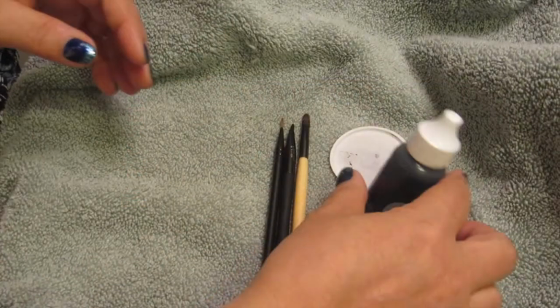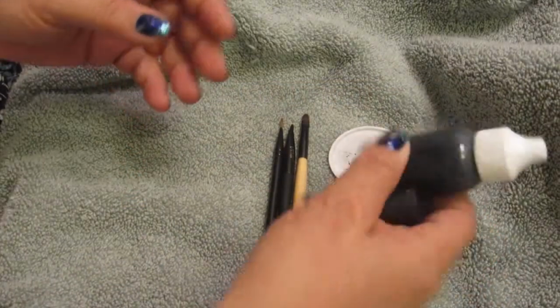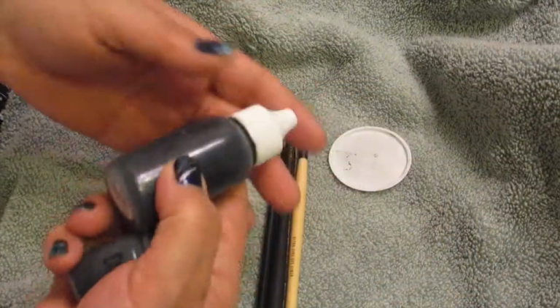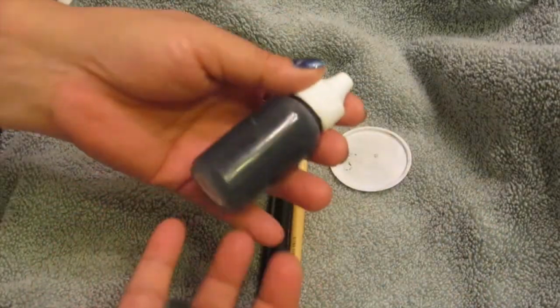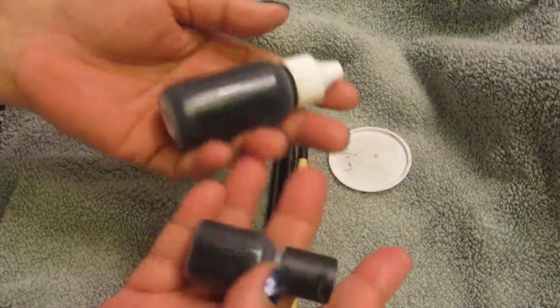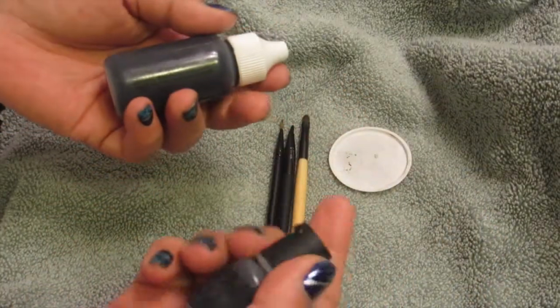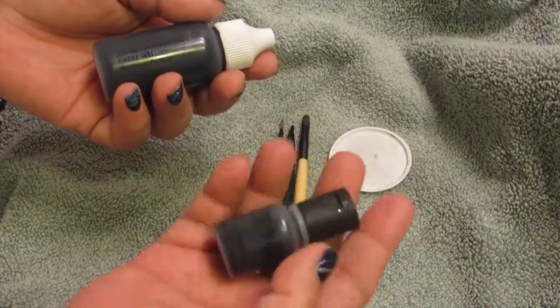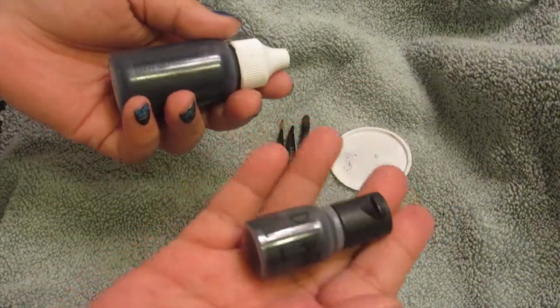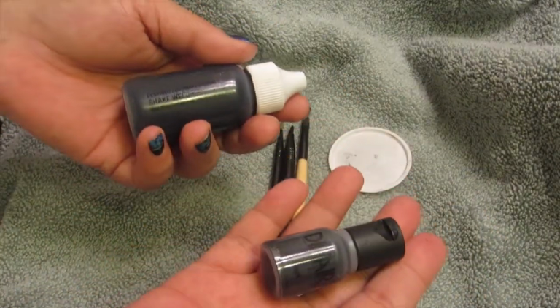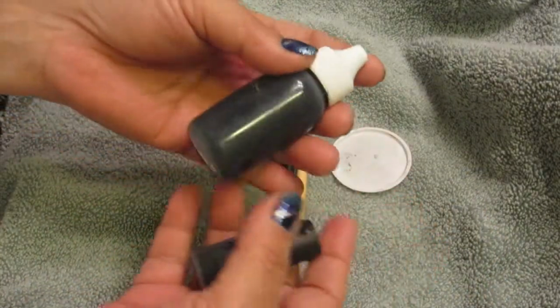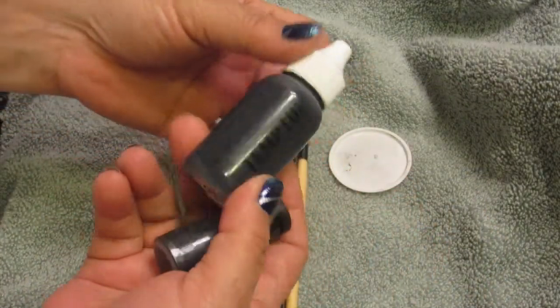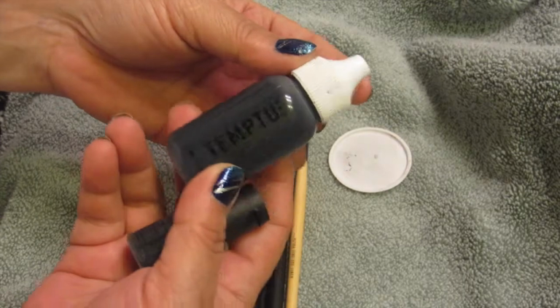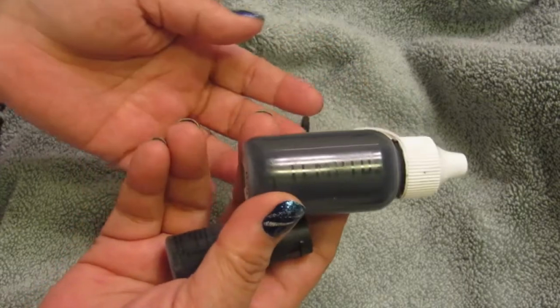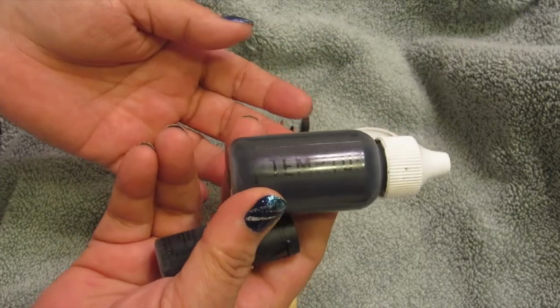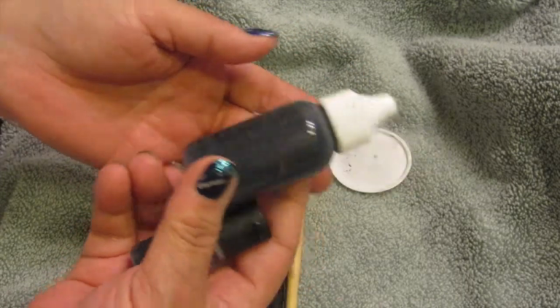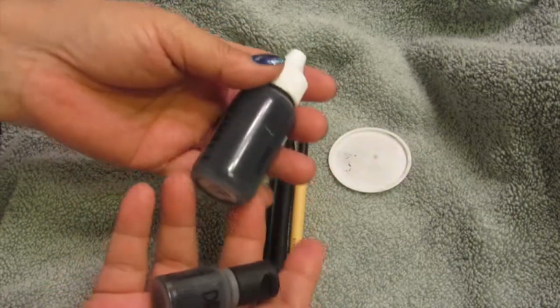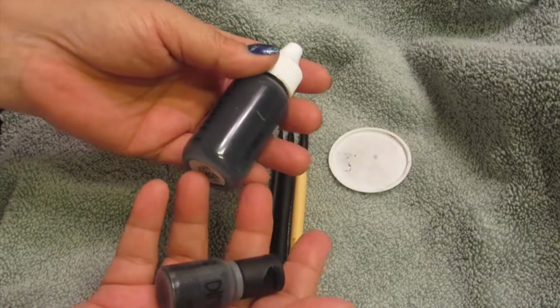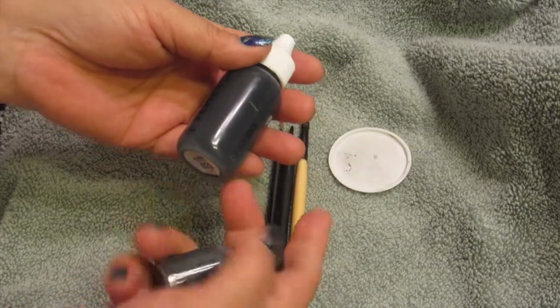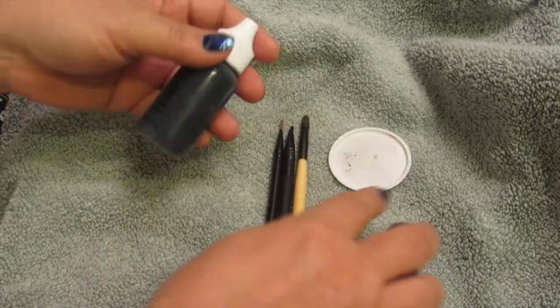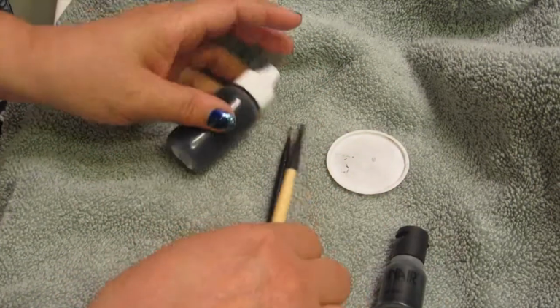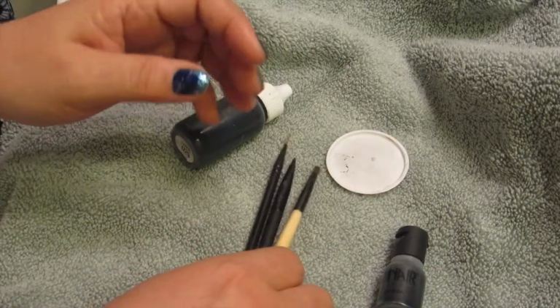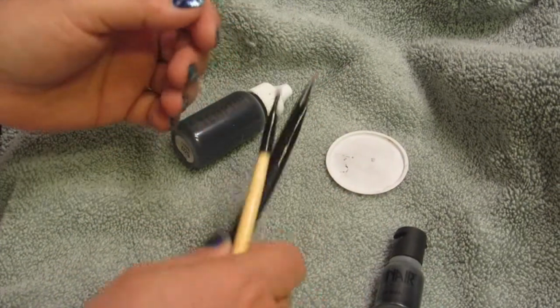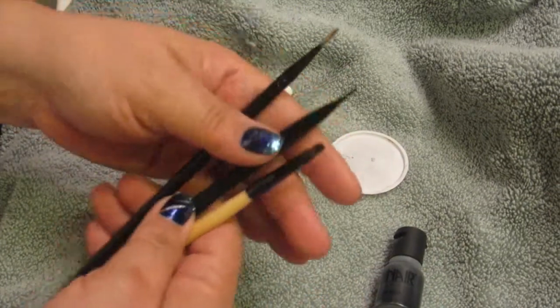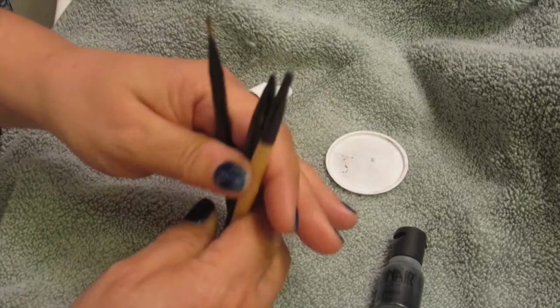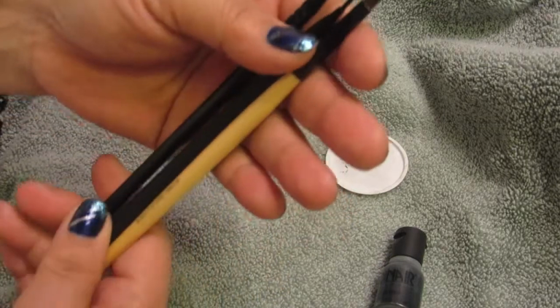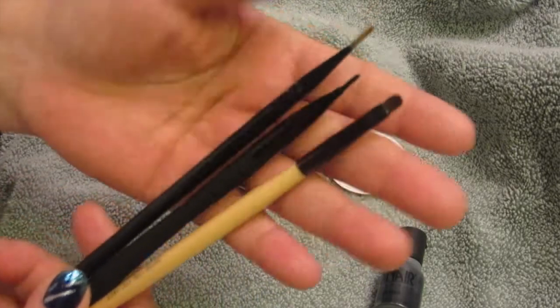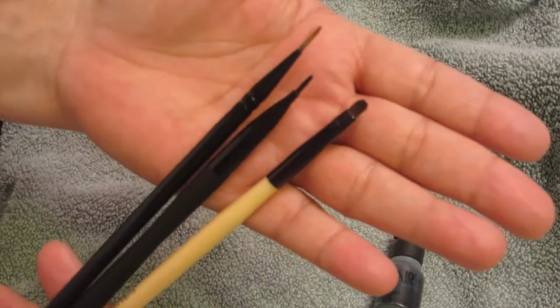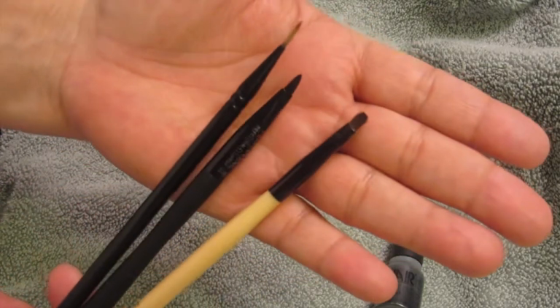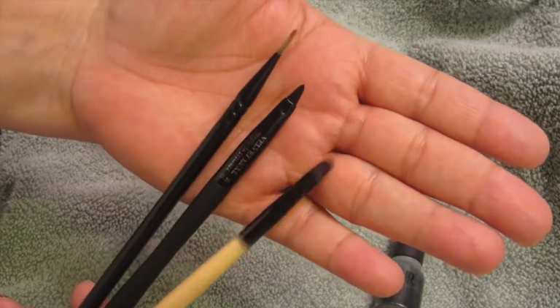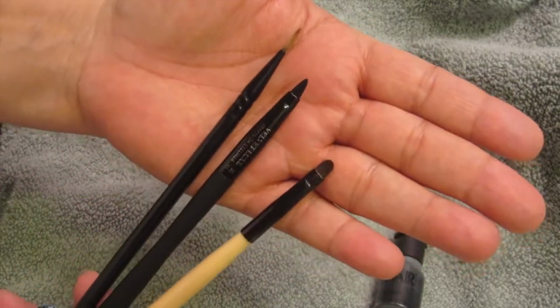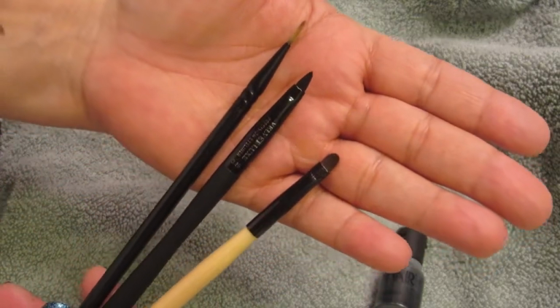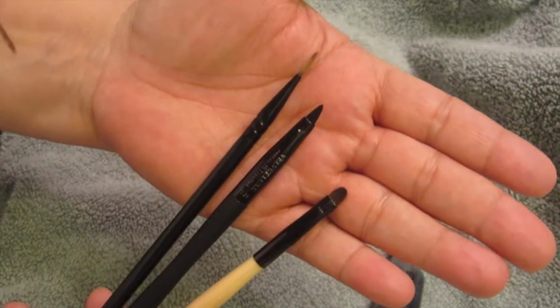Hi everybody, Kat here. So I had a couple of questions about airbrush makeup and whether or not you could use it in liquid form. So I'm going to show you this in liner using a couple of the brushes that I have here in my hand and I'm just going to give you an example.